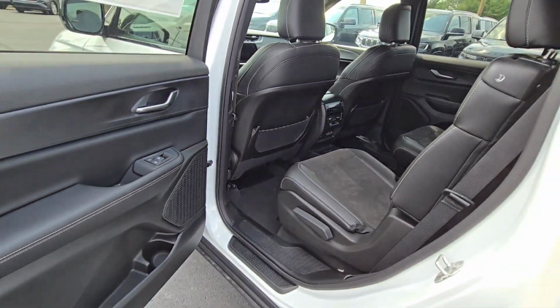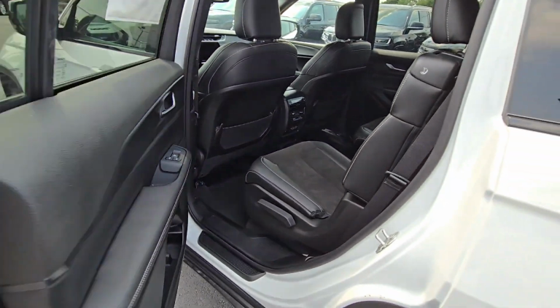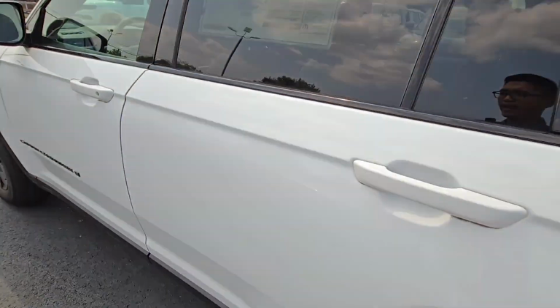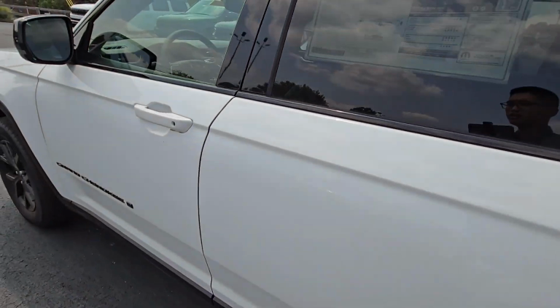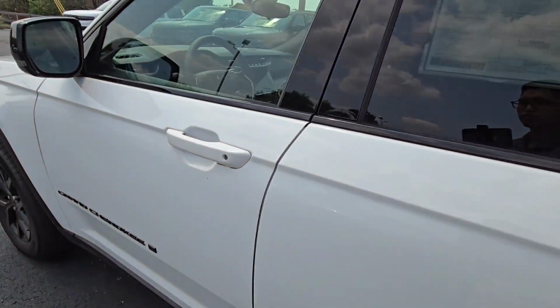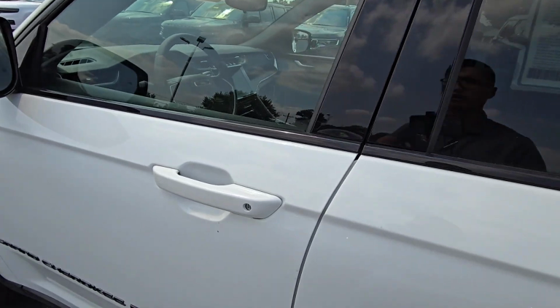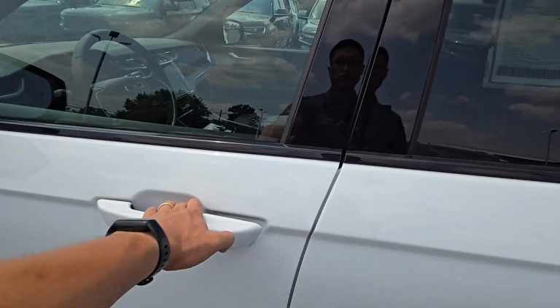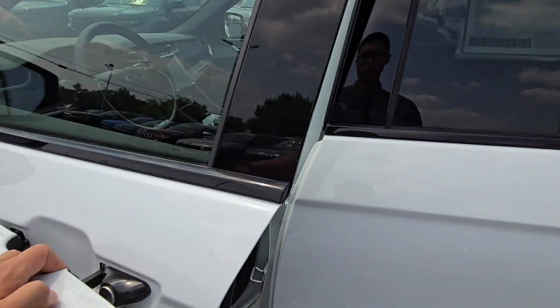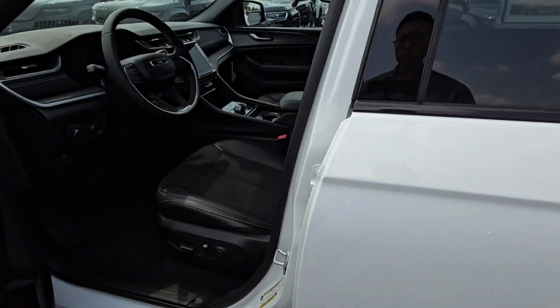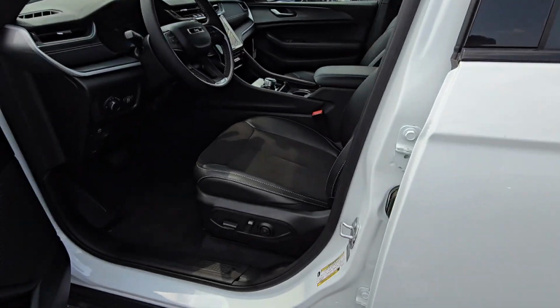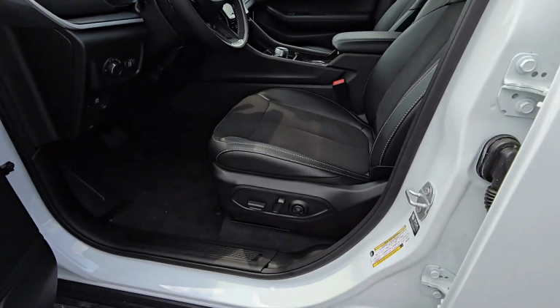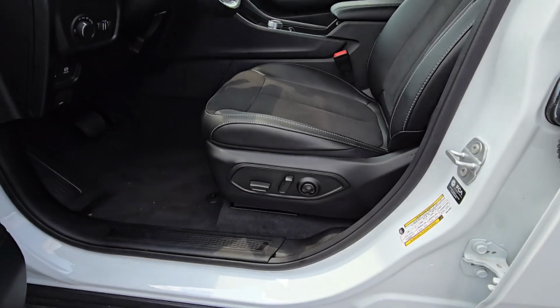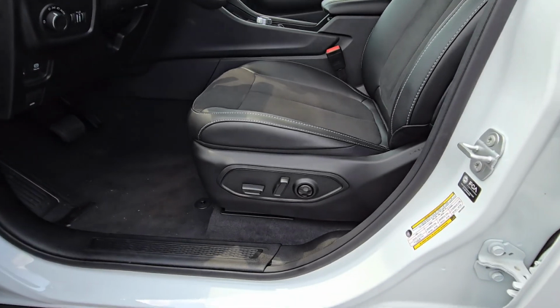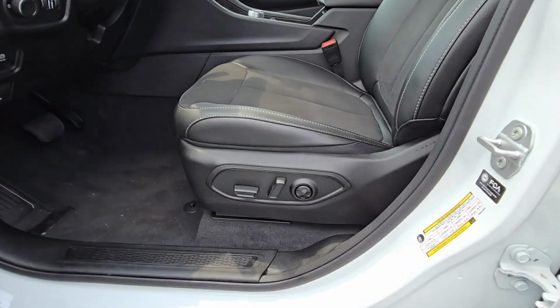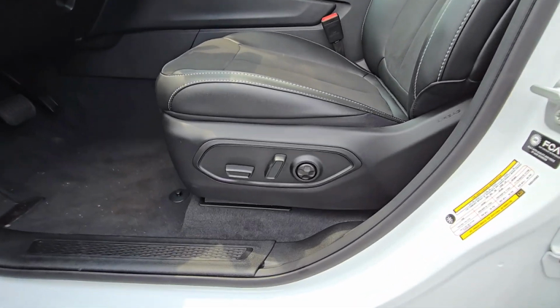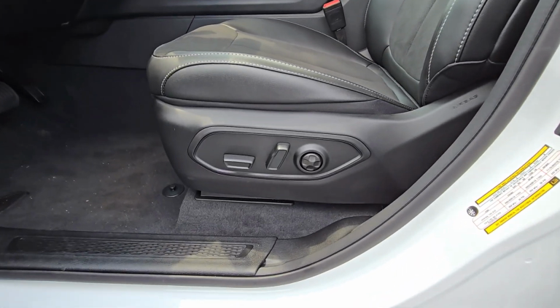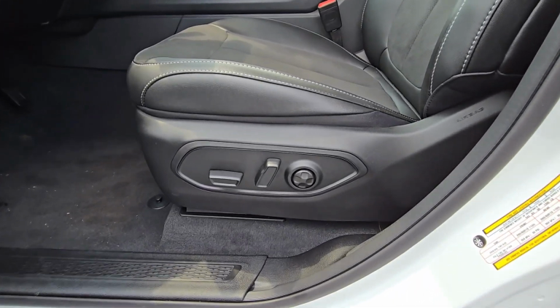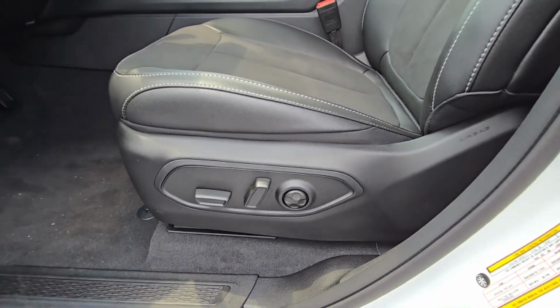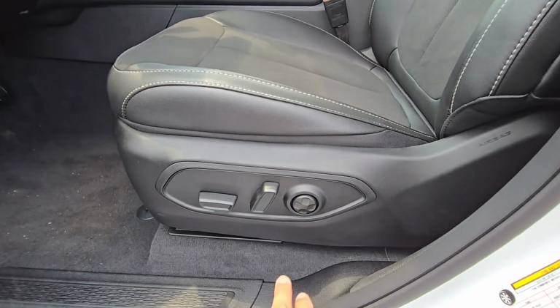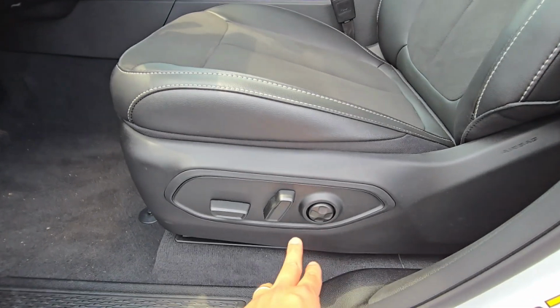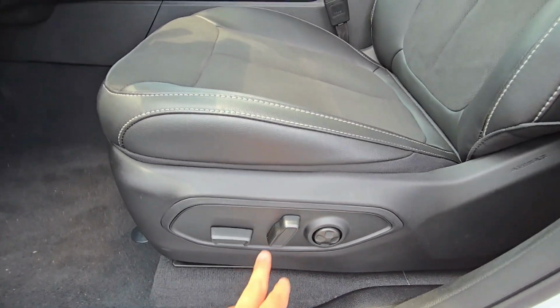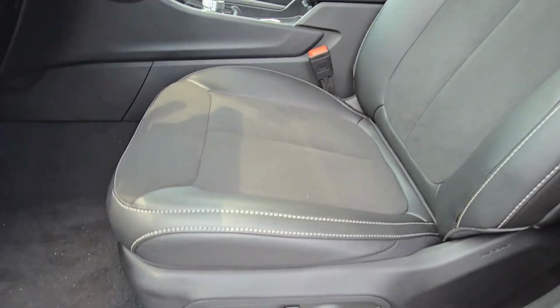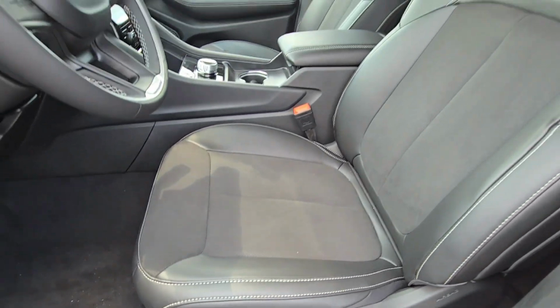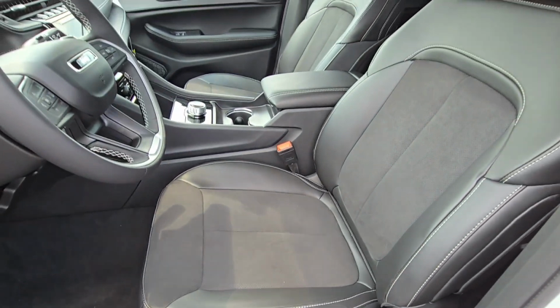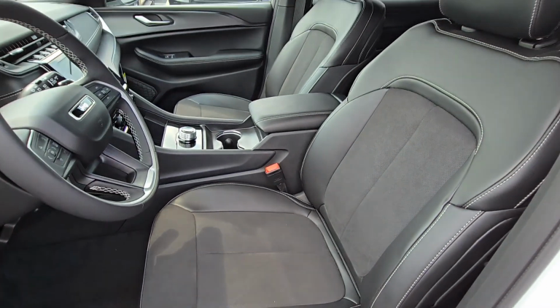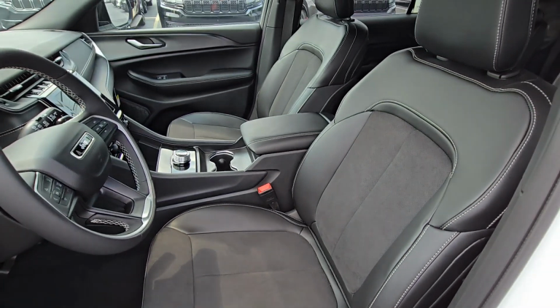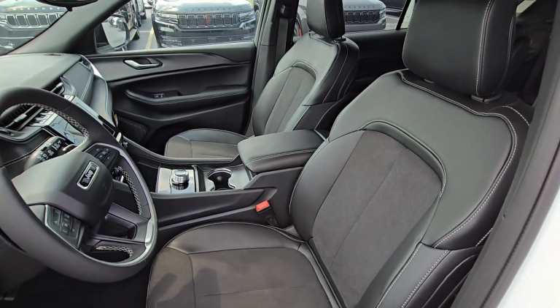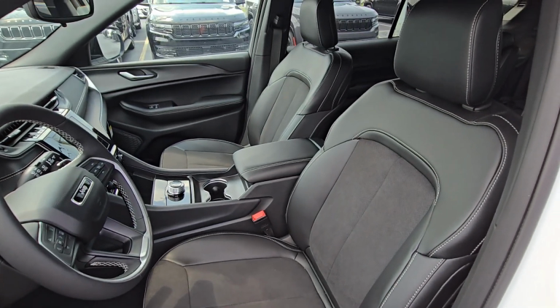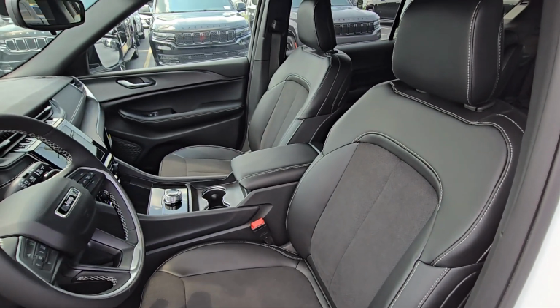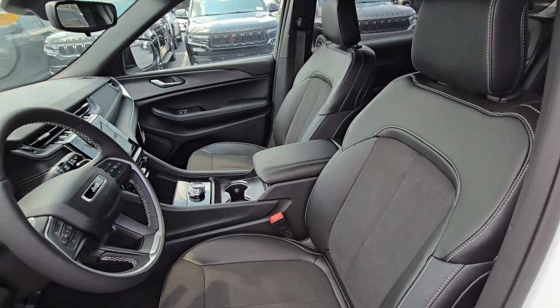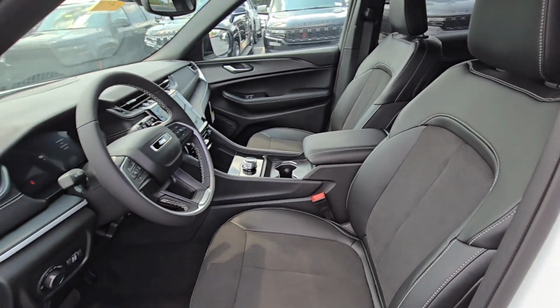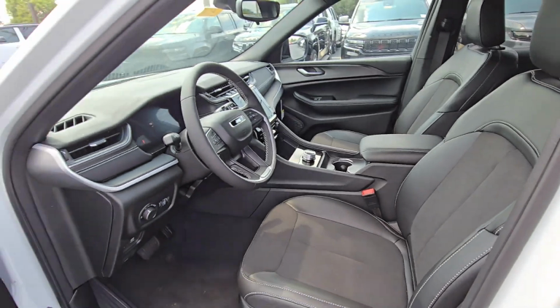Let's check out the front. Power seats for the driver, including lumbar support and tilt, so you can control where and how you want your seat to be positioned.